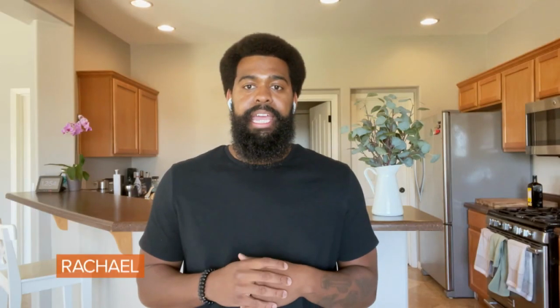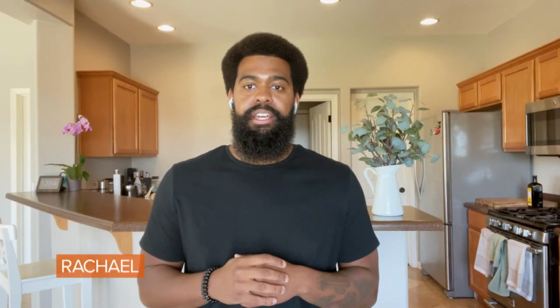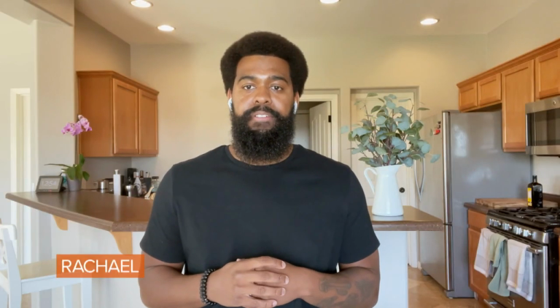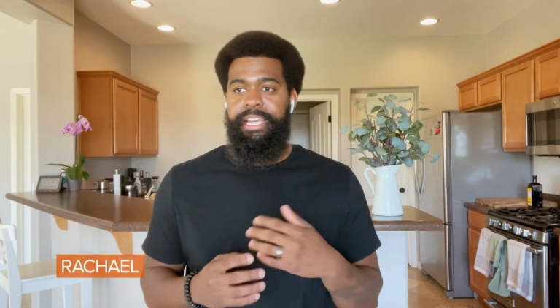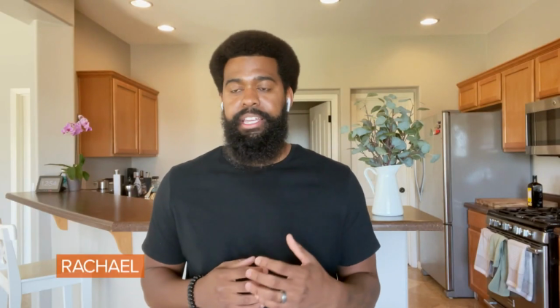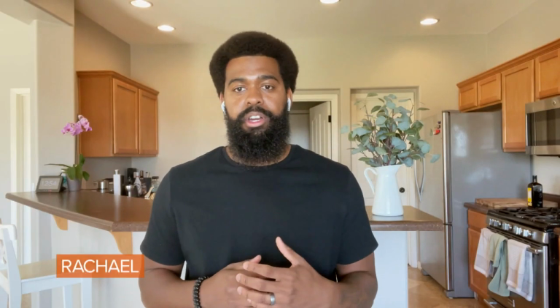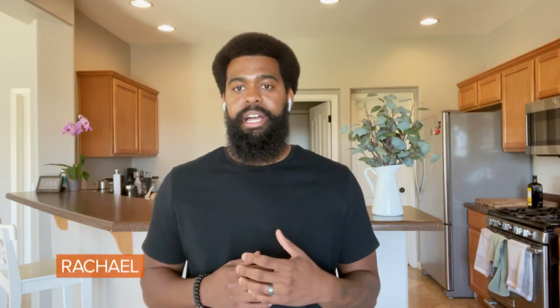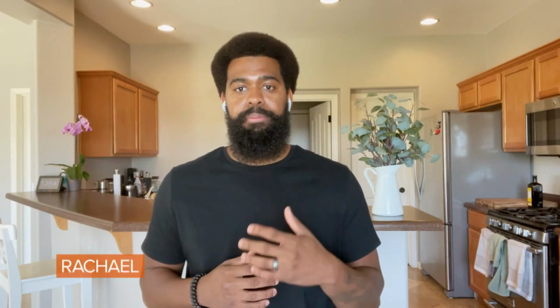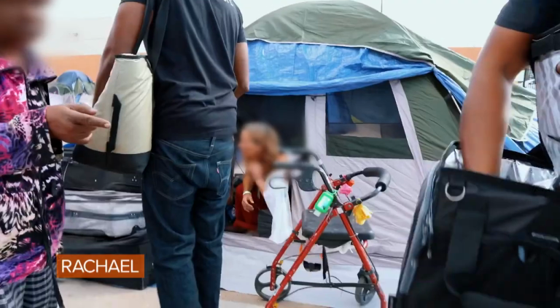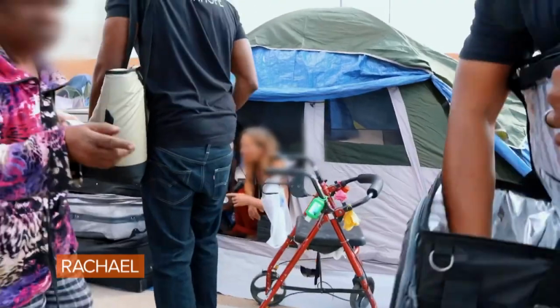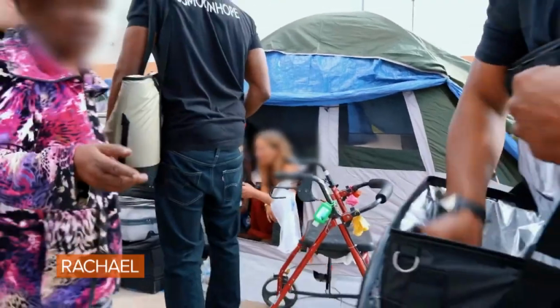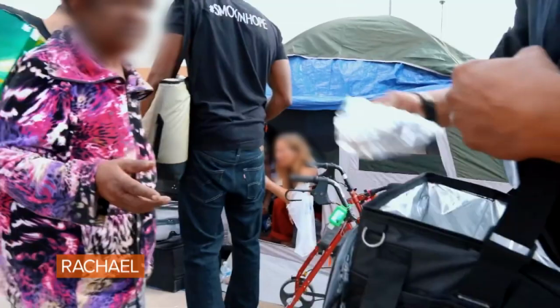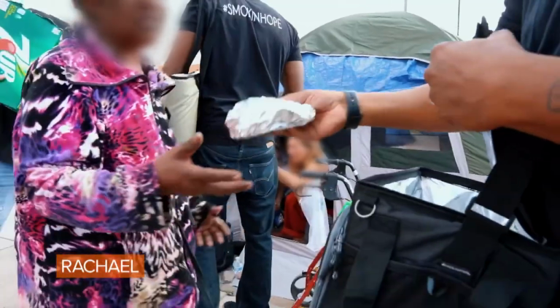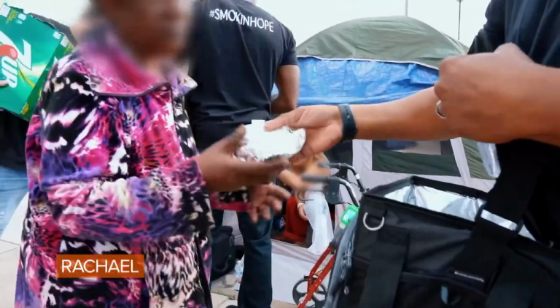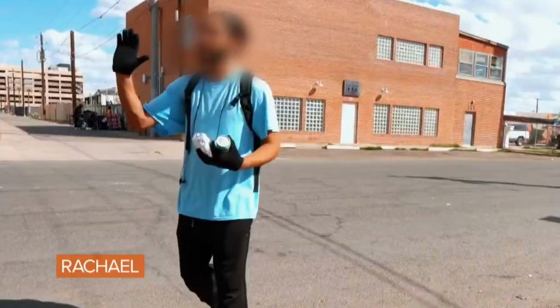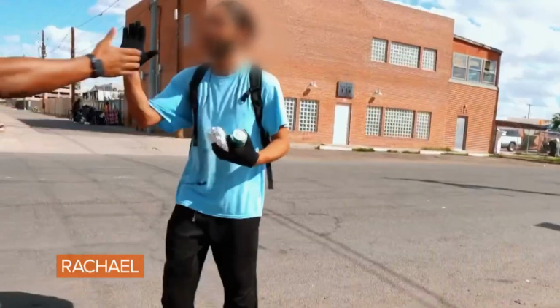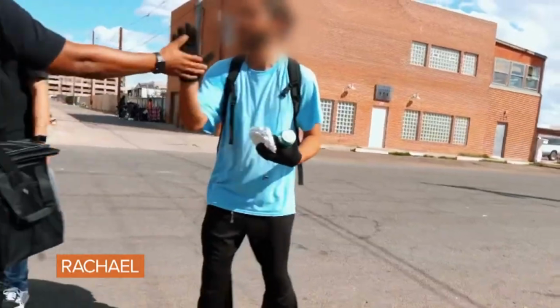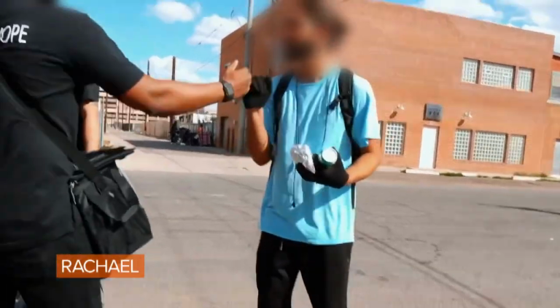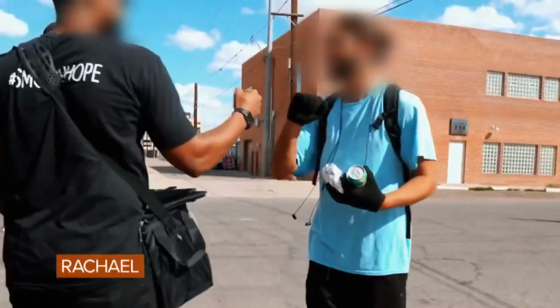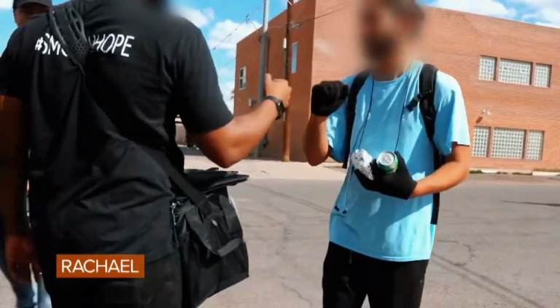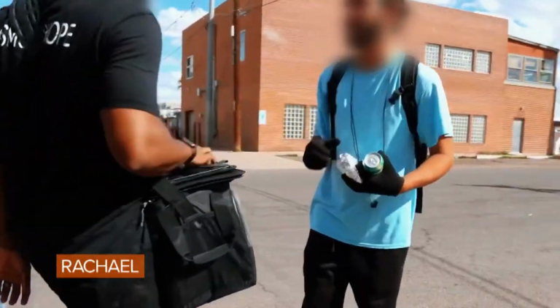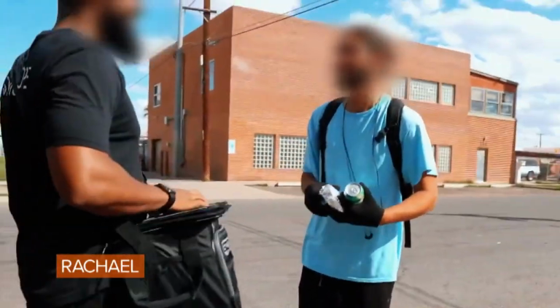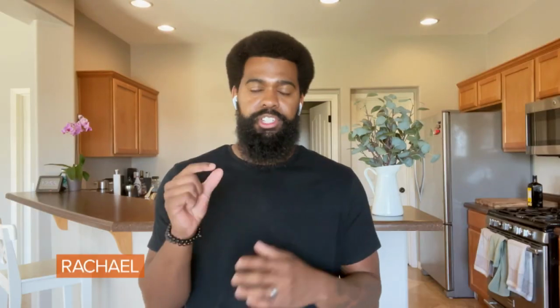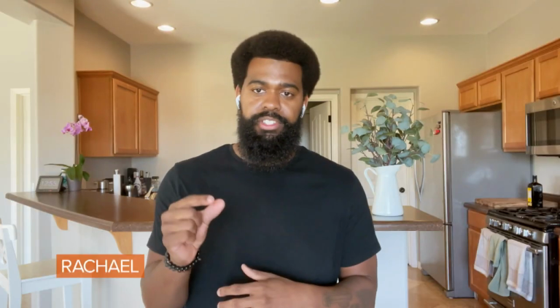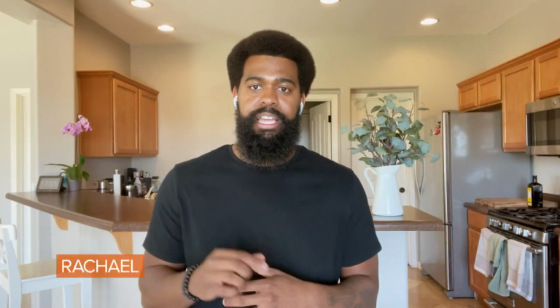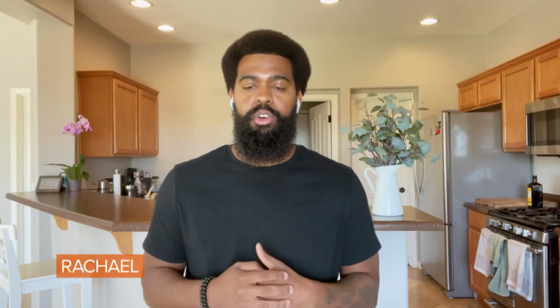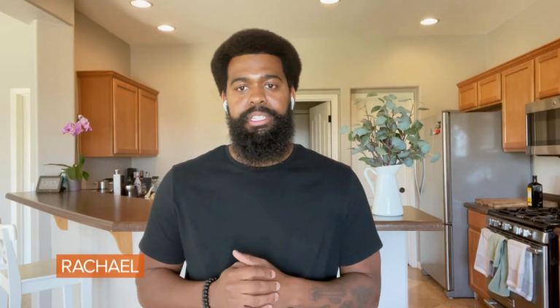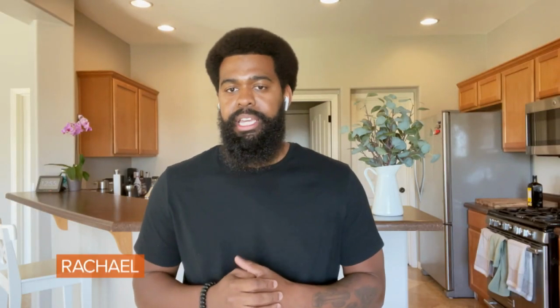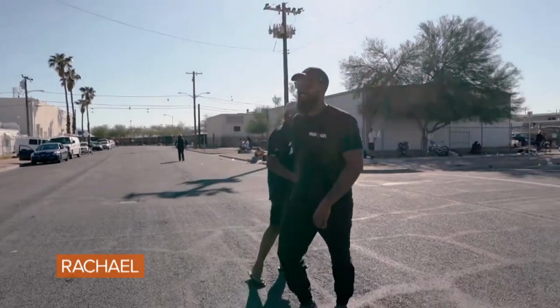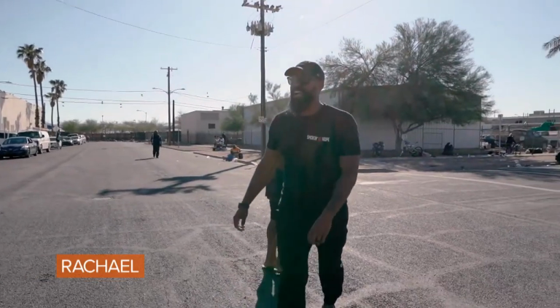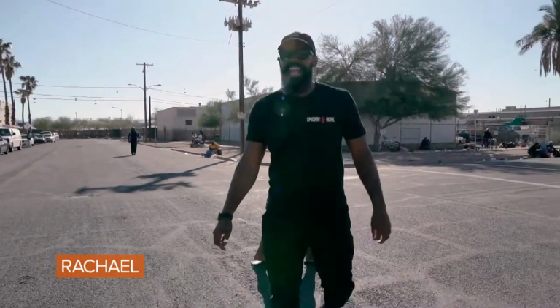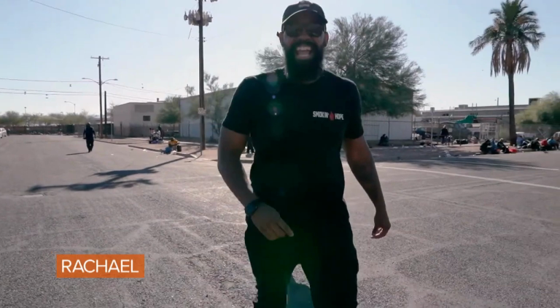The fact that I can provide some hope, some inspiration, some positivity to them, even if it's just for that moment, it means everything to them.